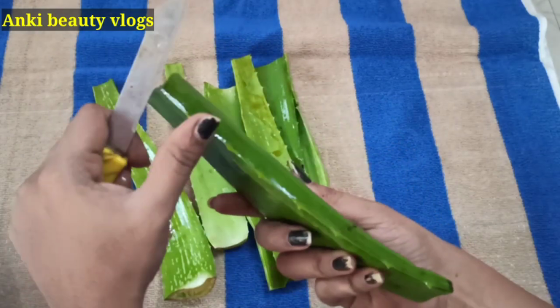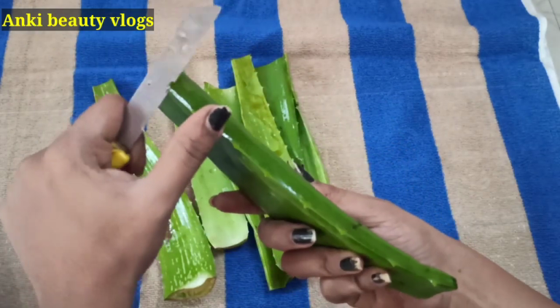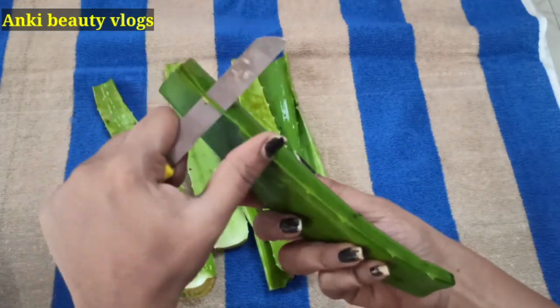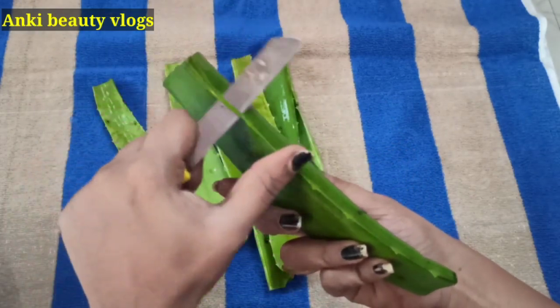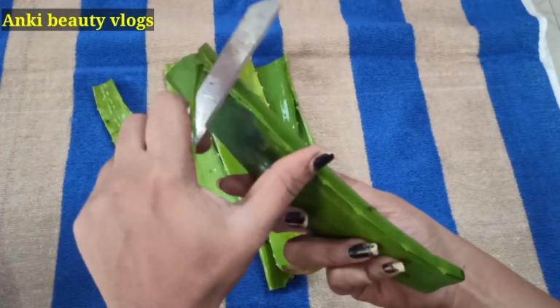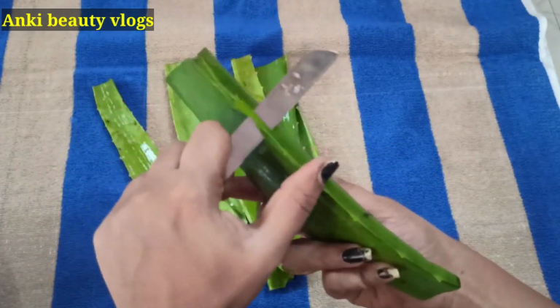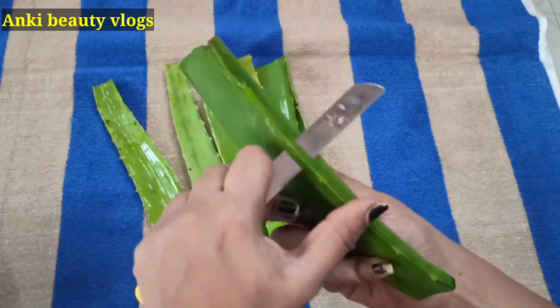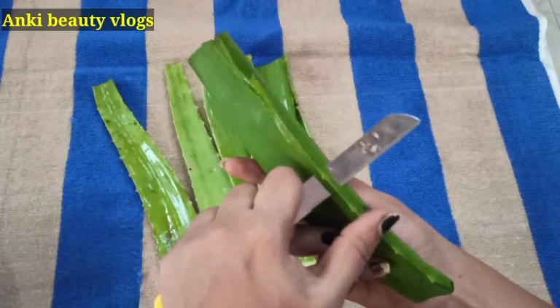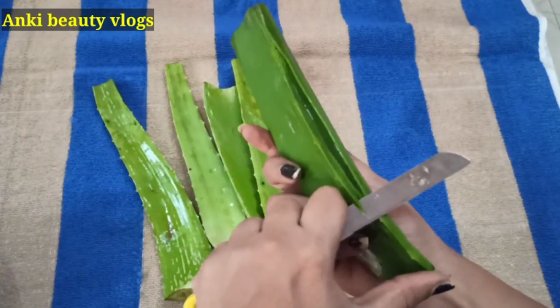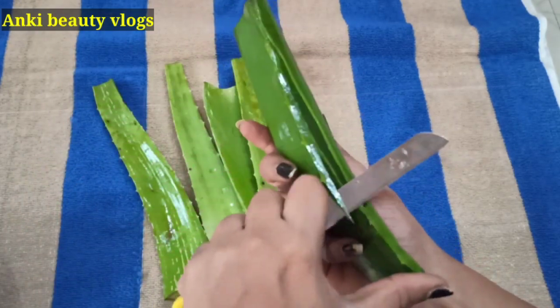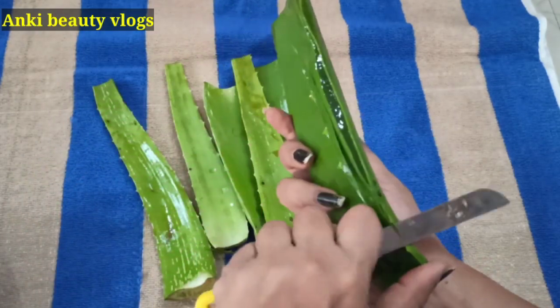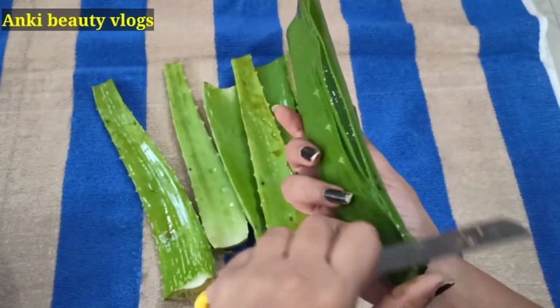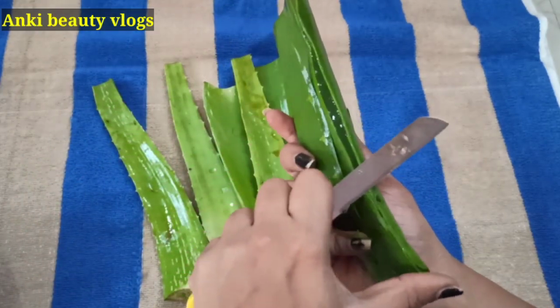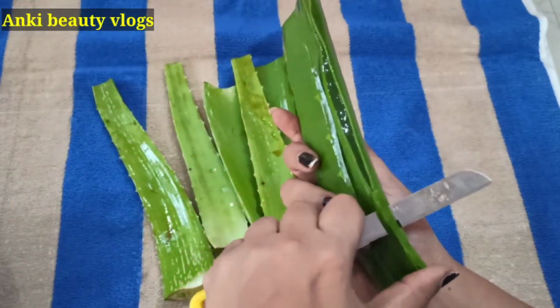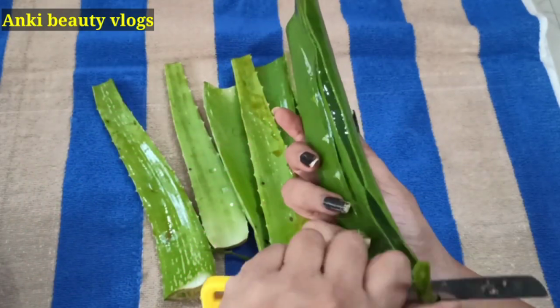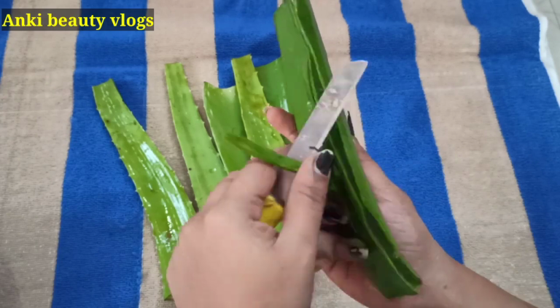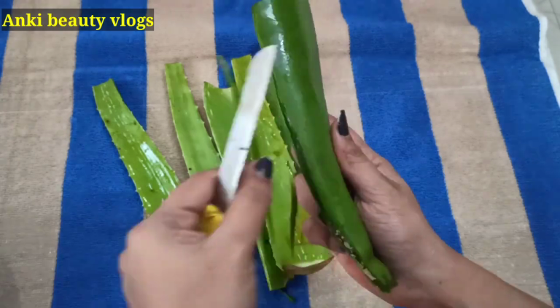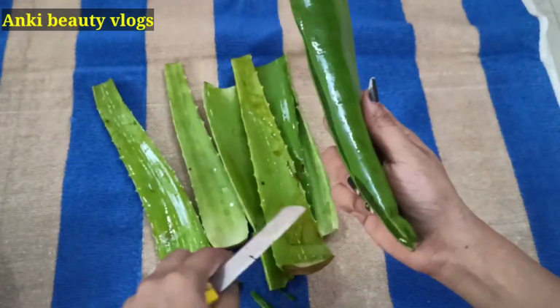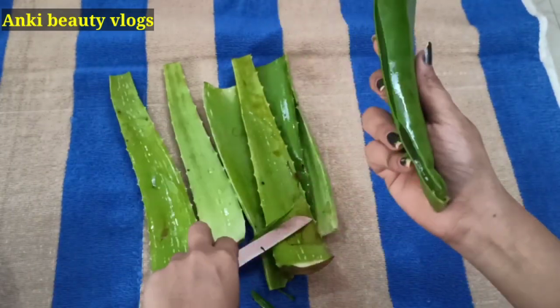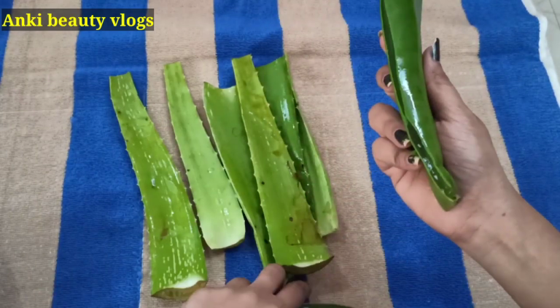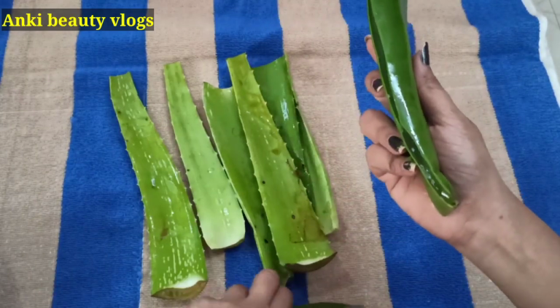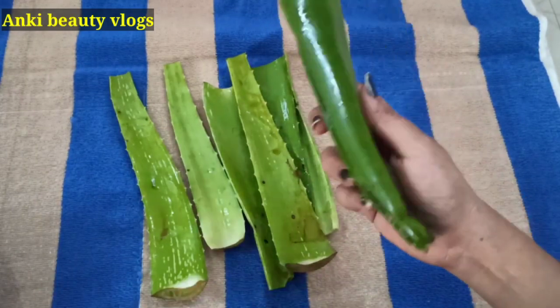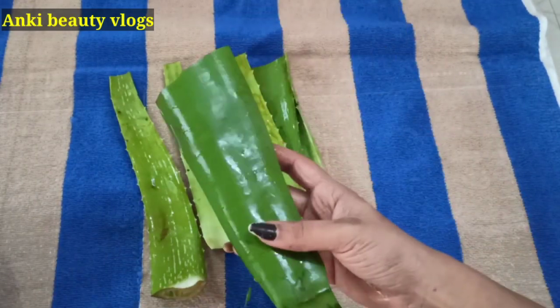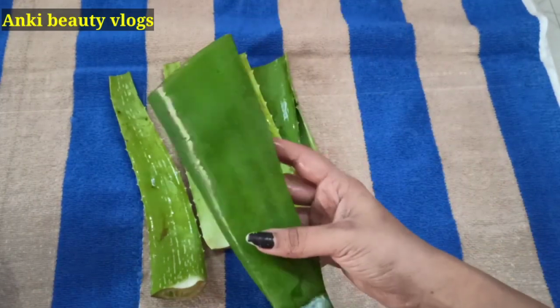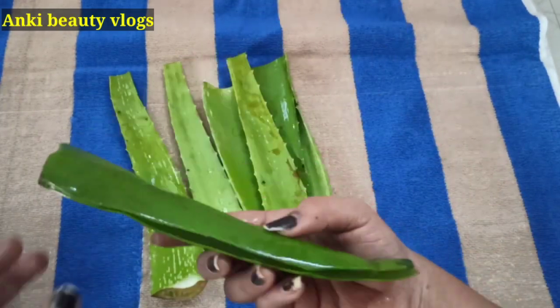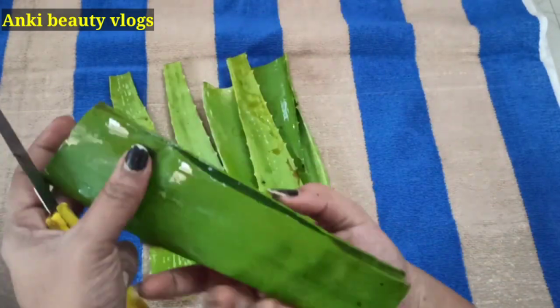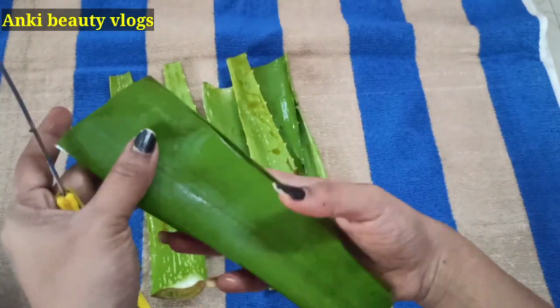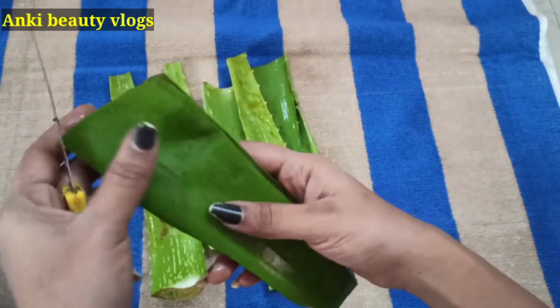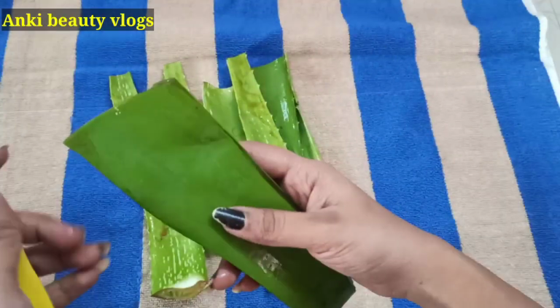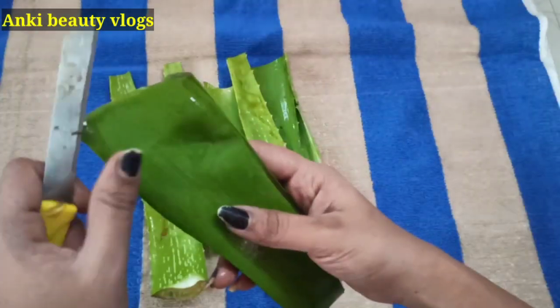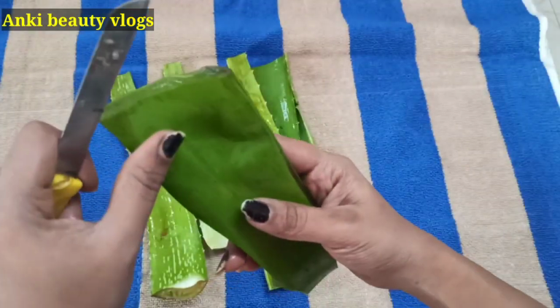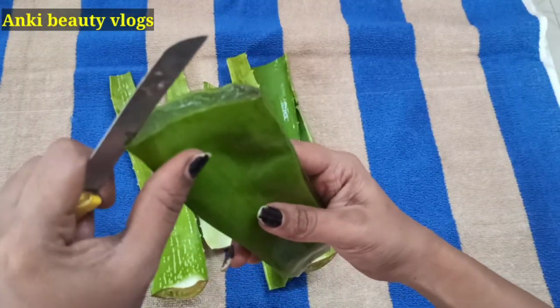We will cut the sides. Now we are going to wash the sides.